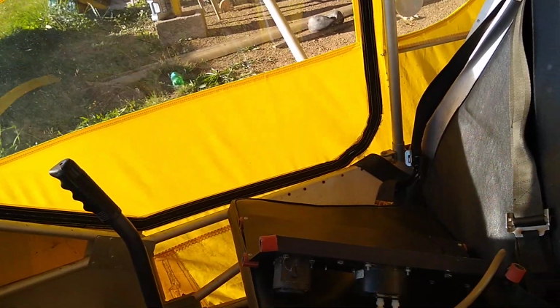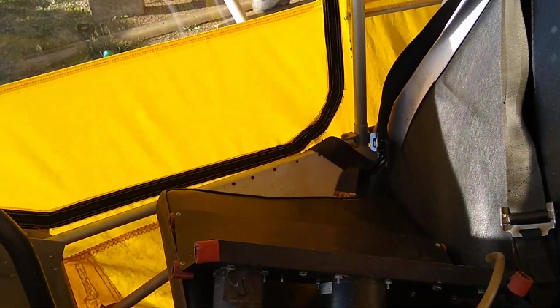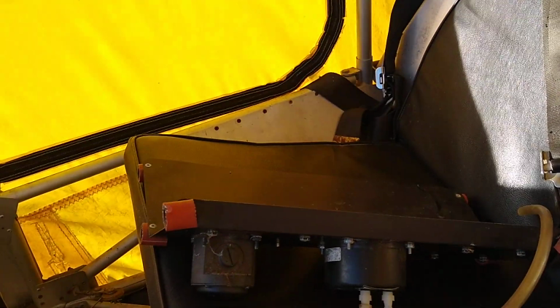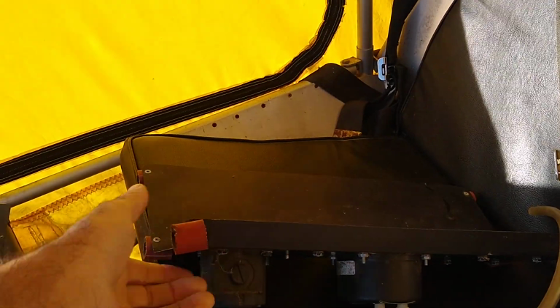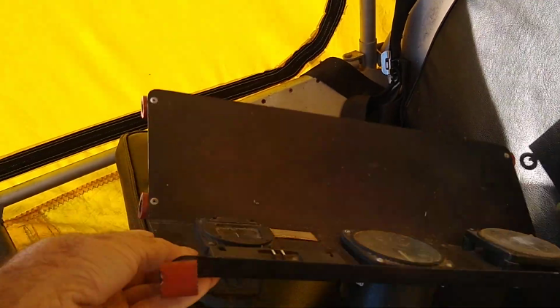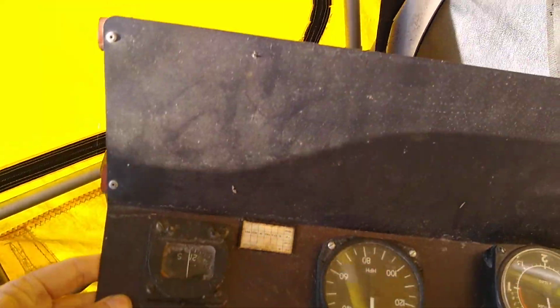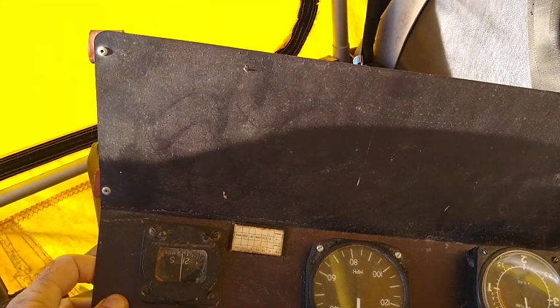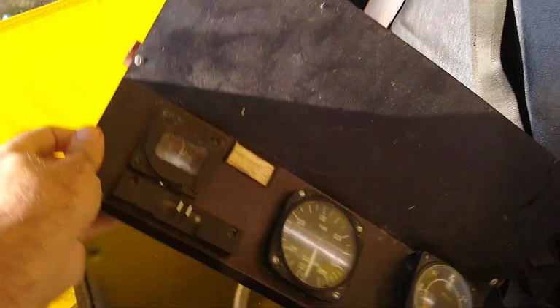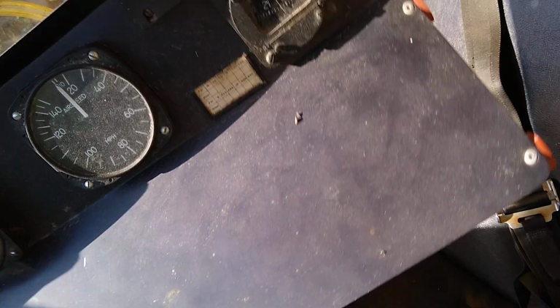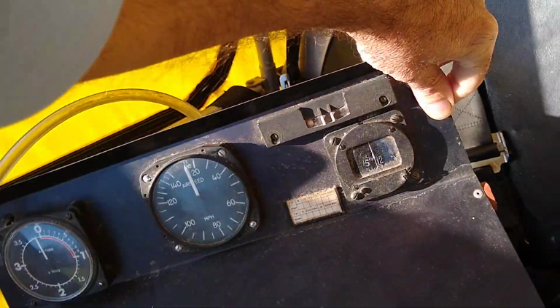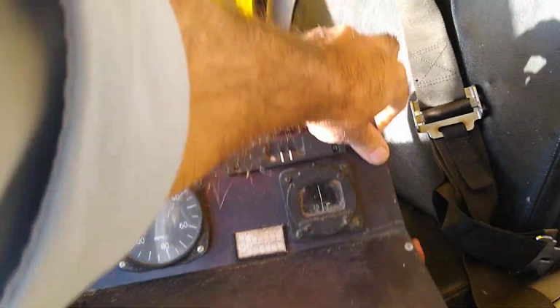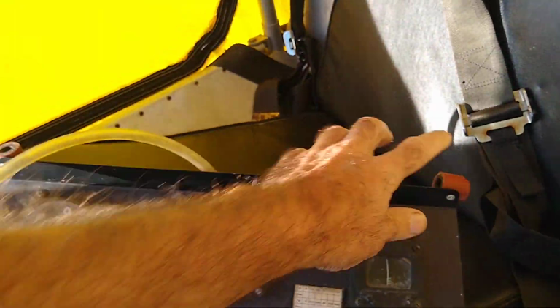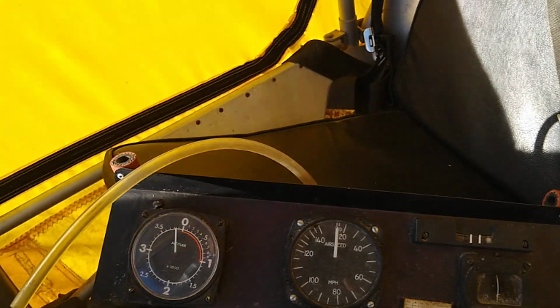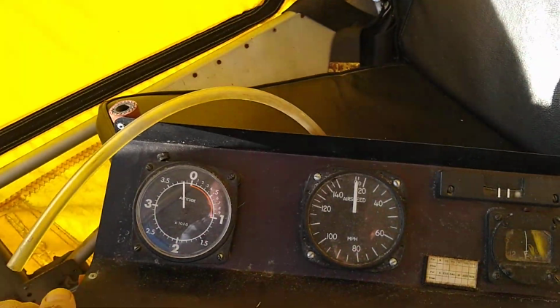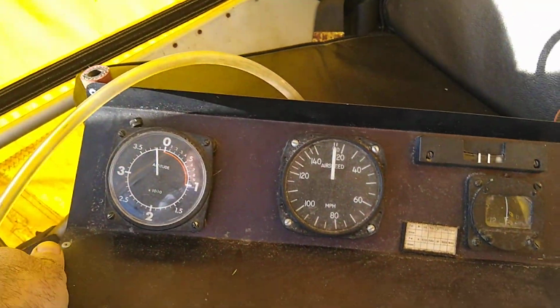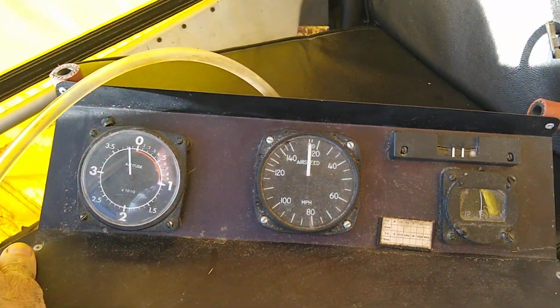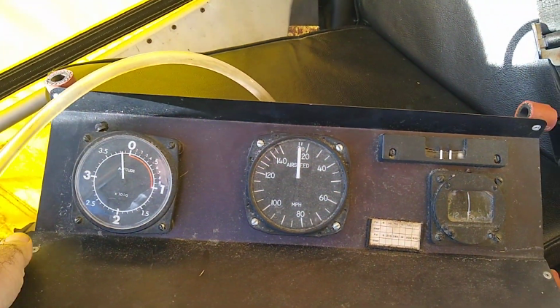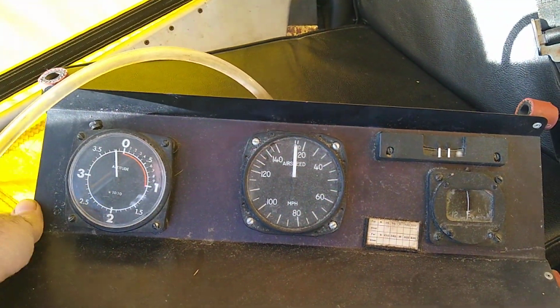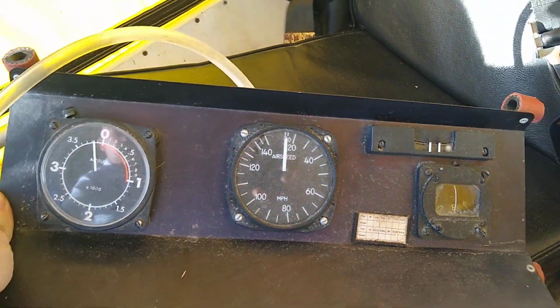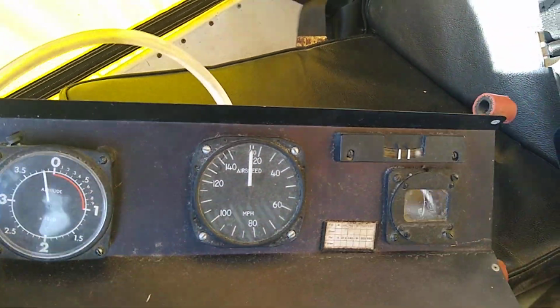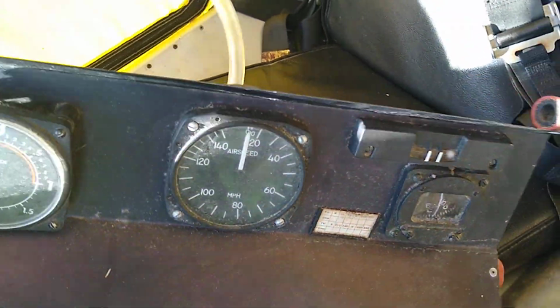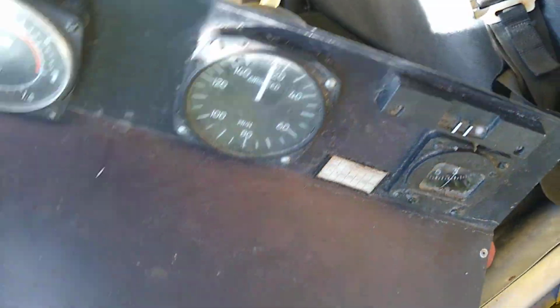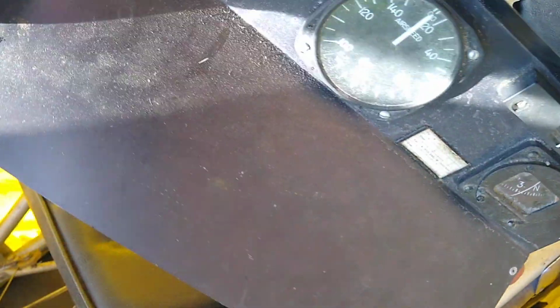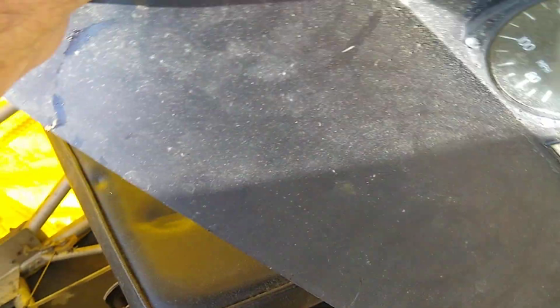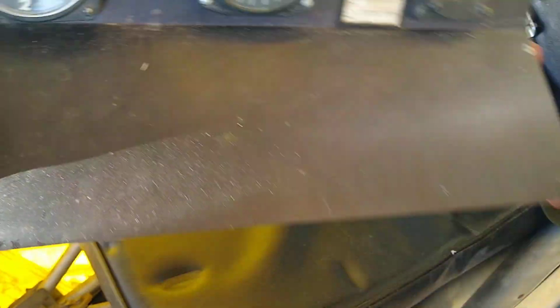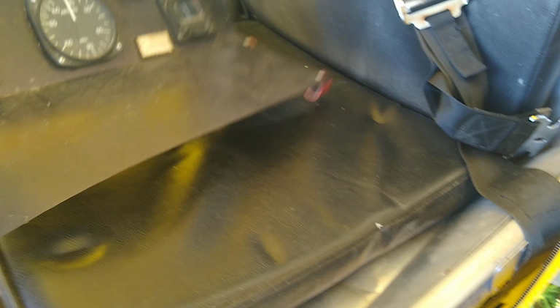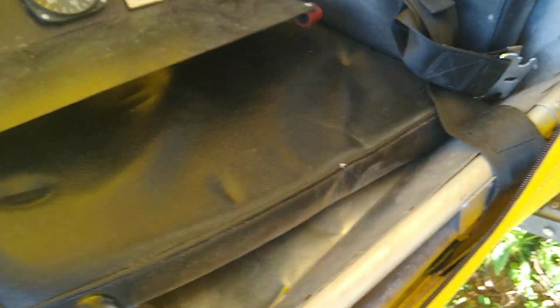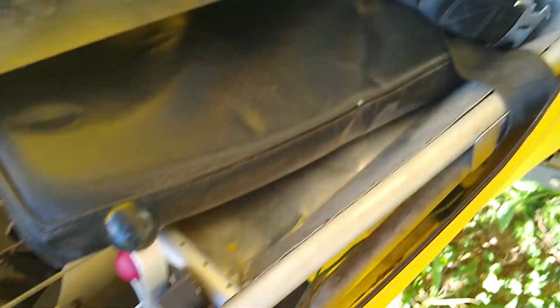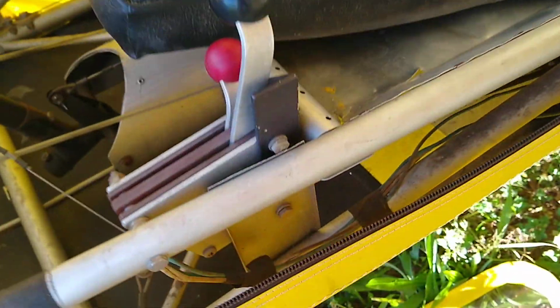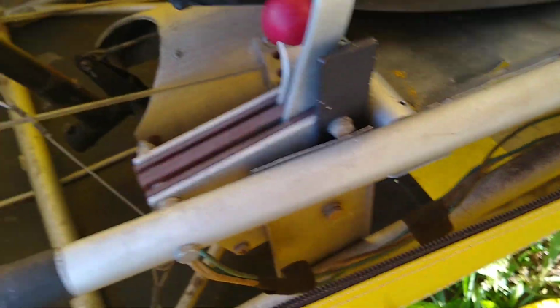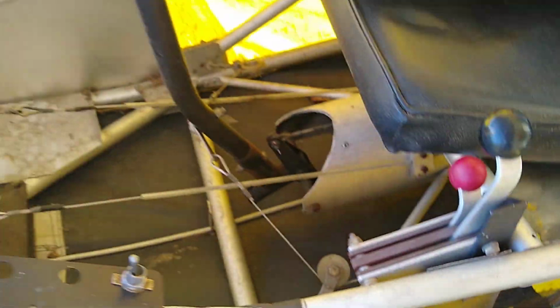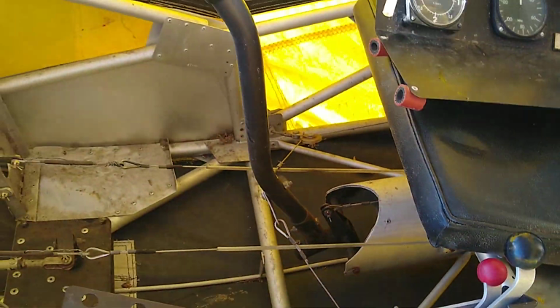This is the gauge cluster that came with the plane. I have not installed it. It's just an altimeter, compass, and airspeed indicator. It does fit in there, but I flew it without it.